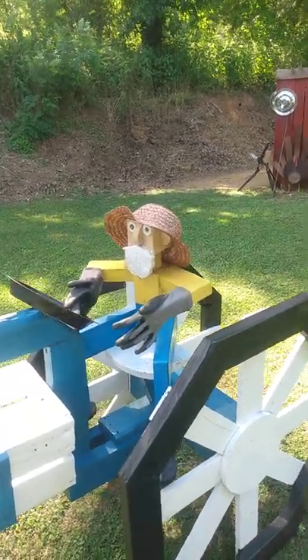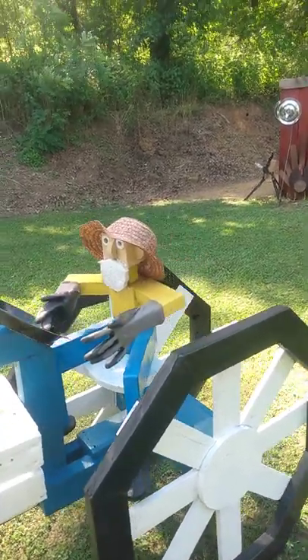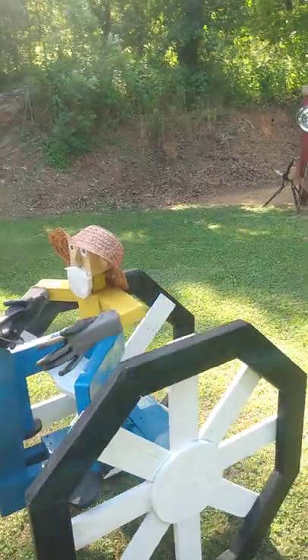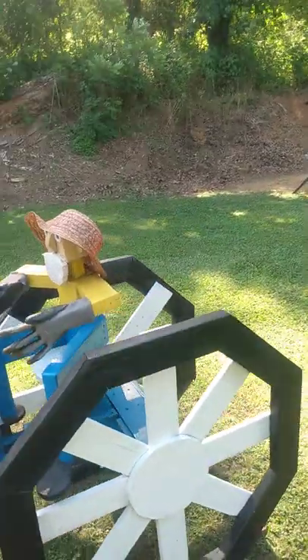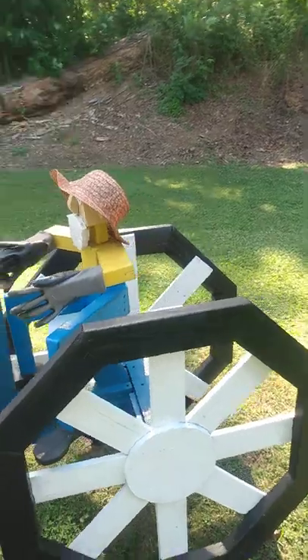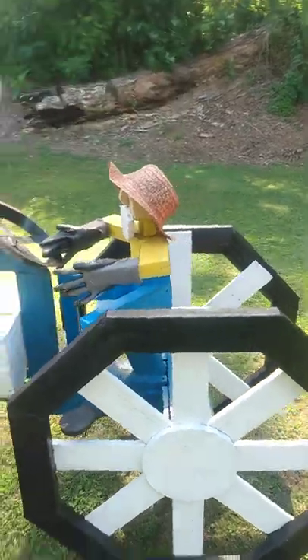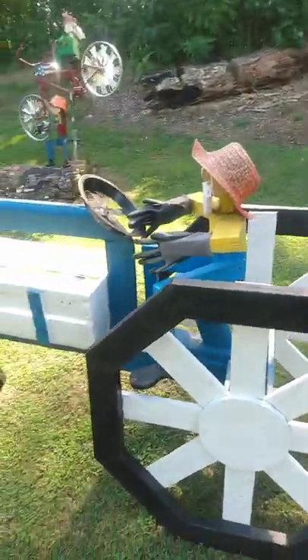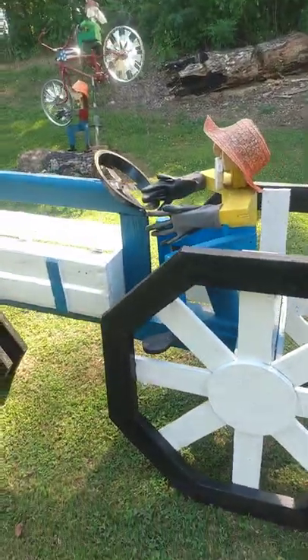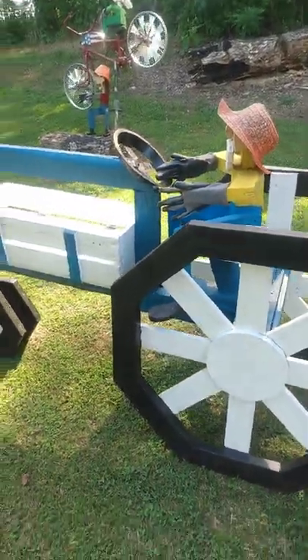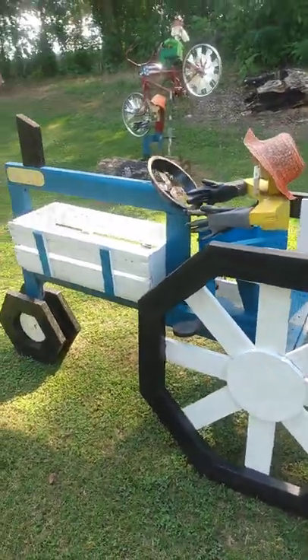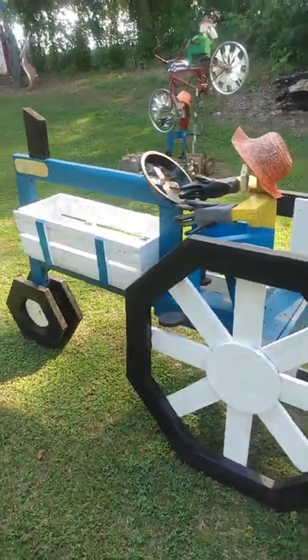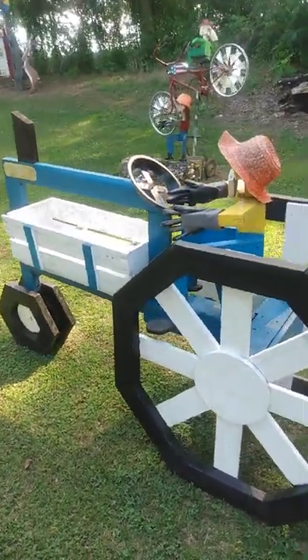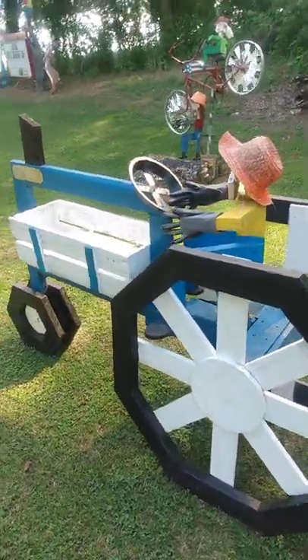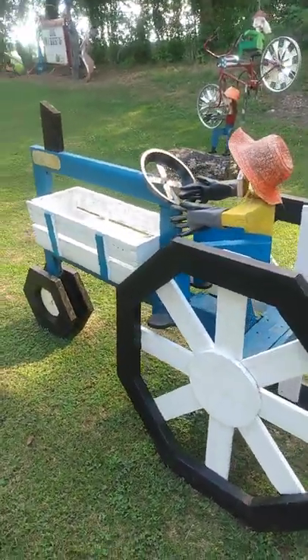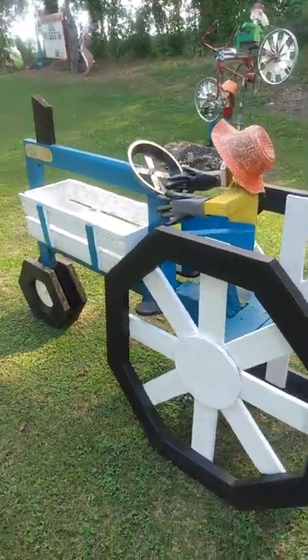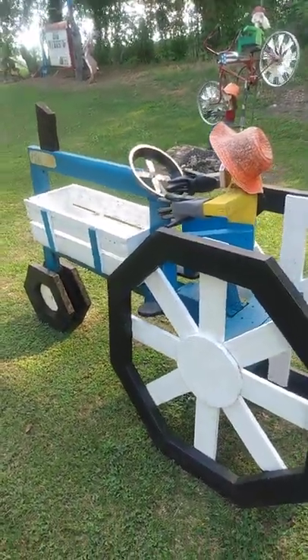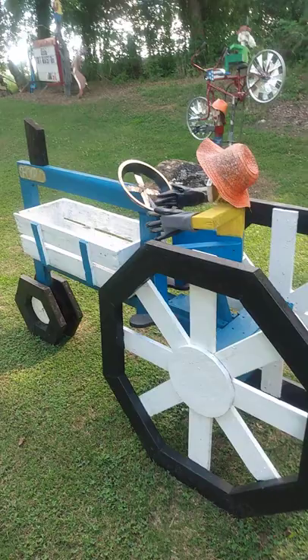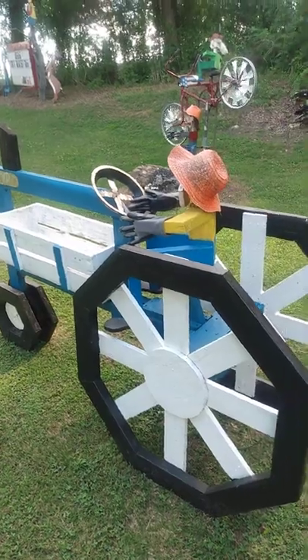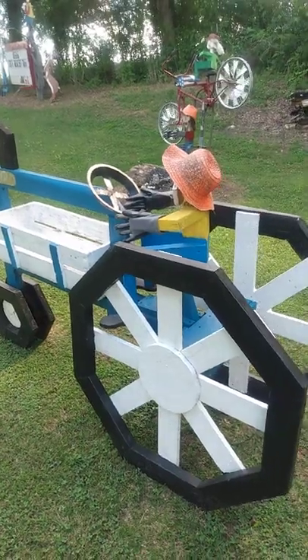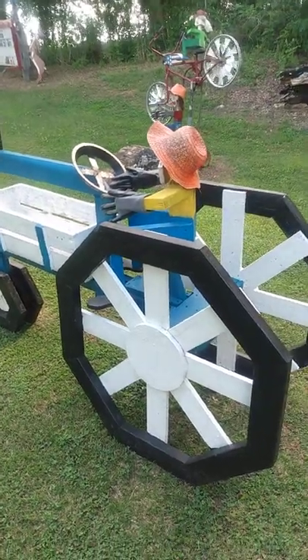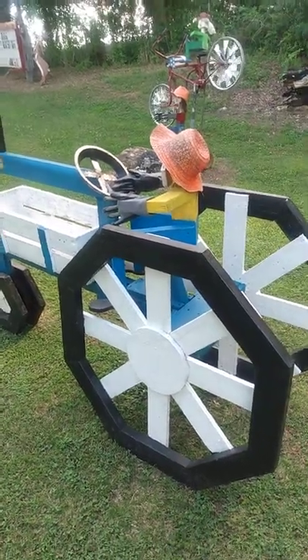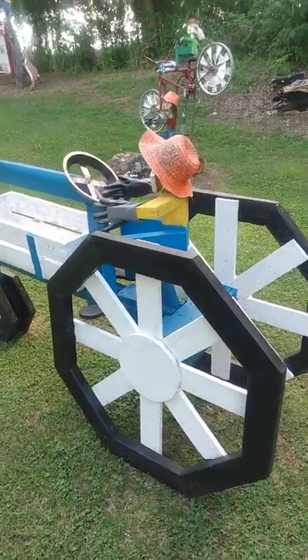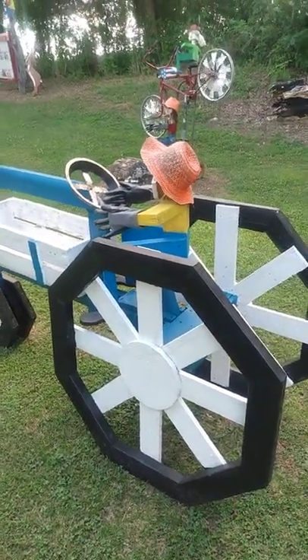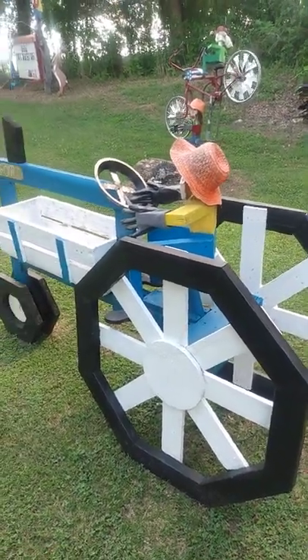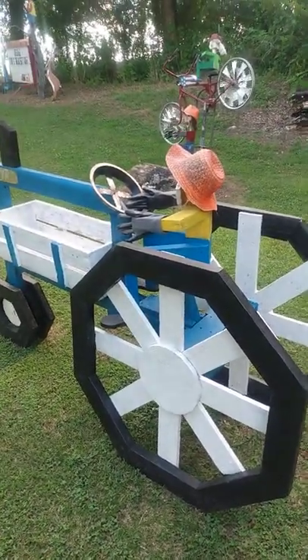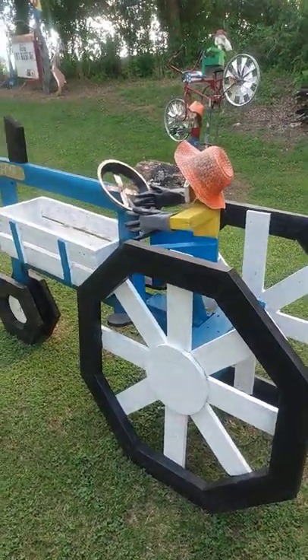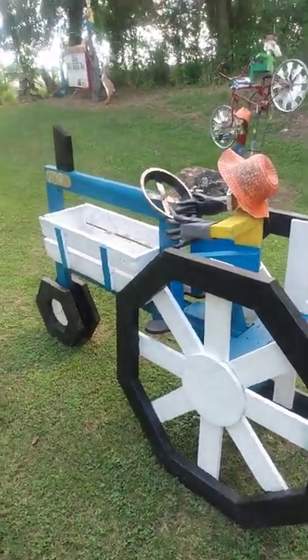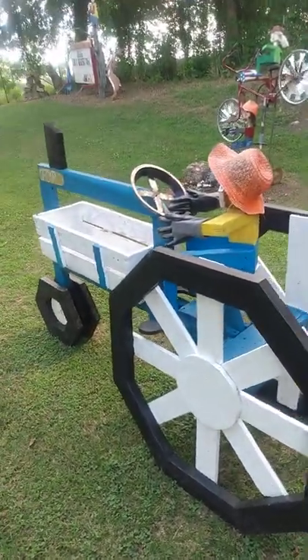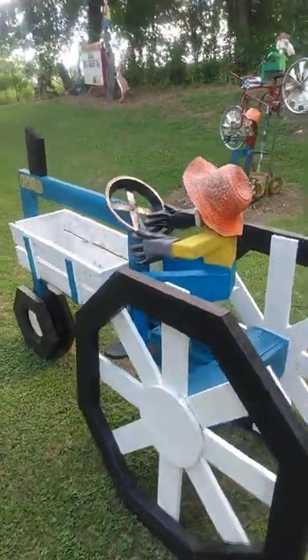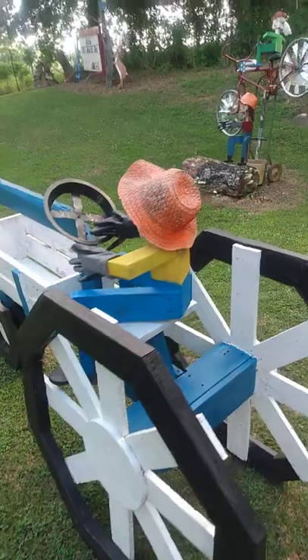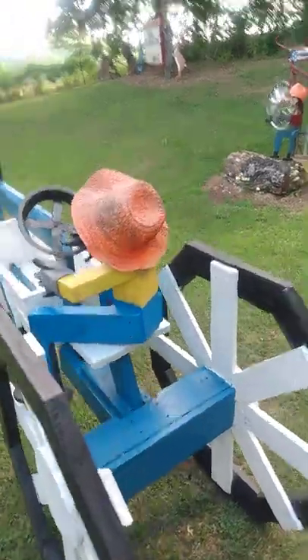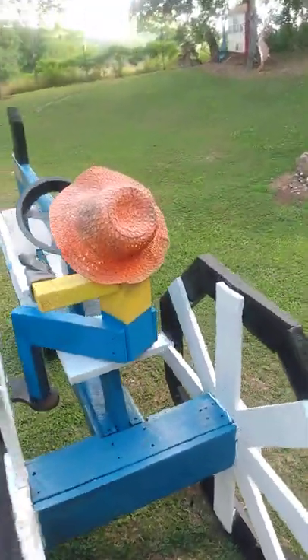So I hope you enjoy making these. Just a little bit of carpentry skills and get you some pallets, and you can put all this together fairly easy. A lot of fun — fun project.